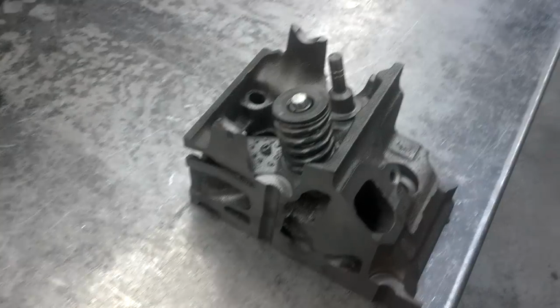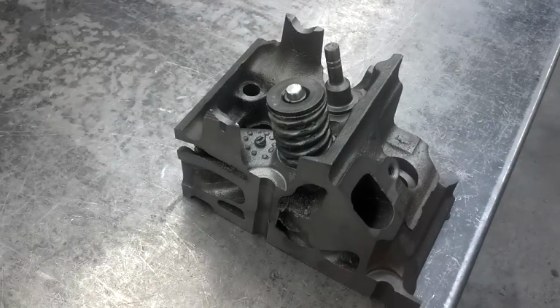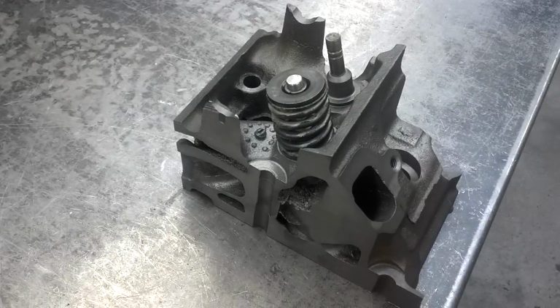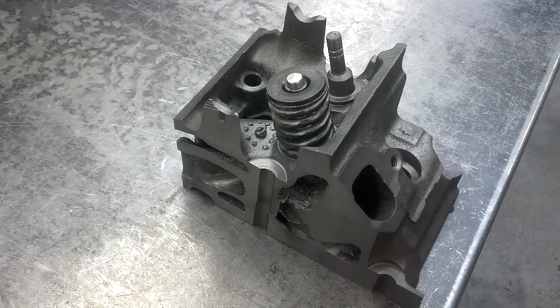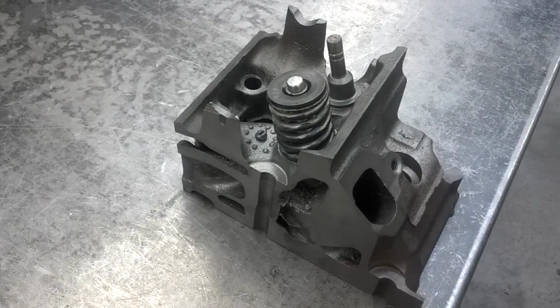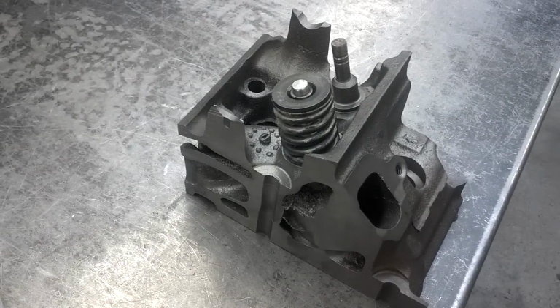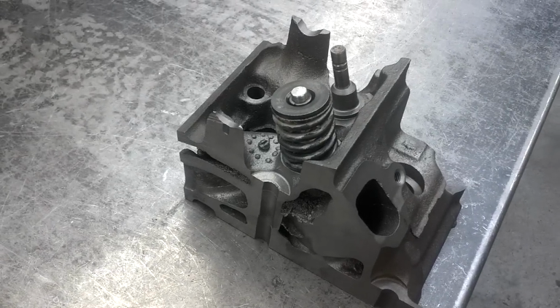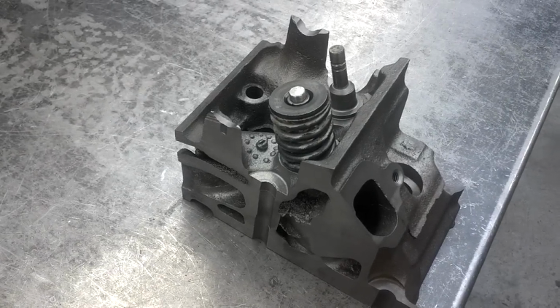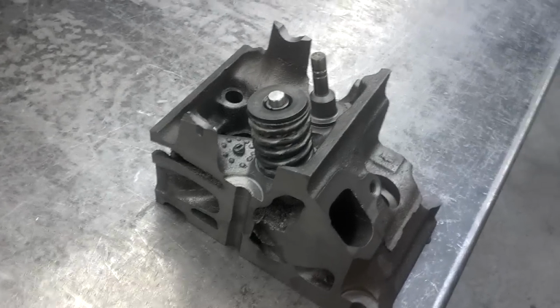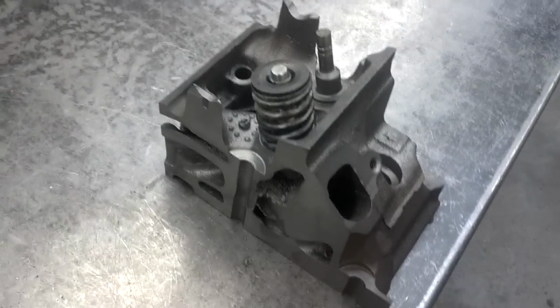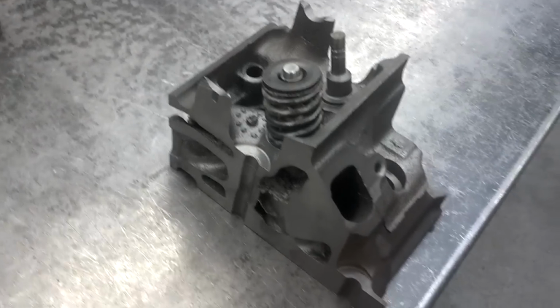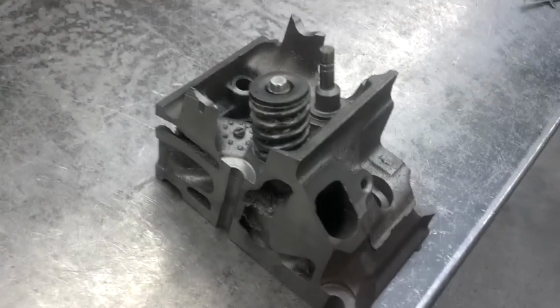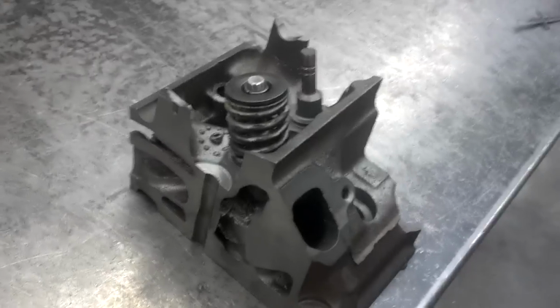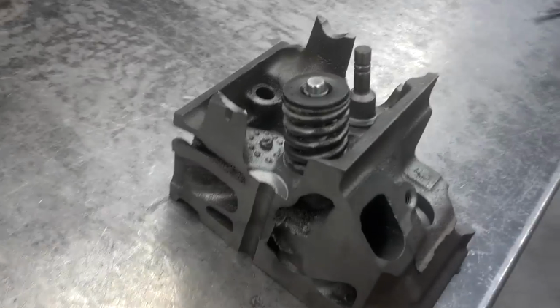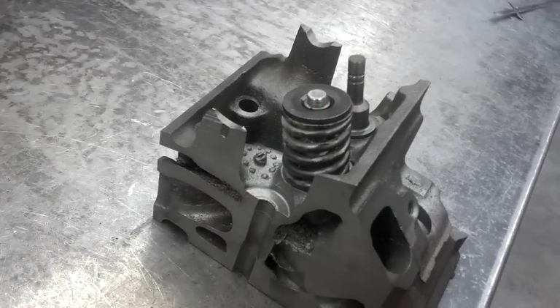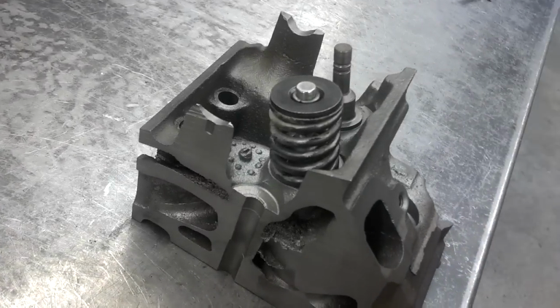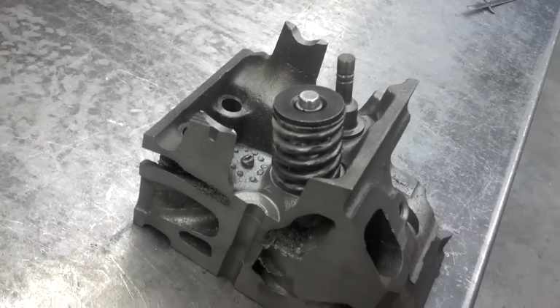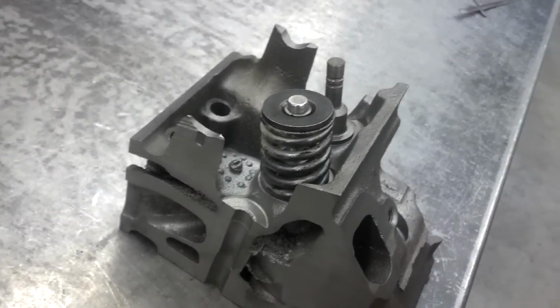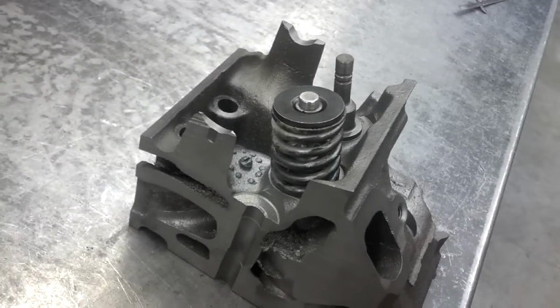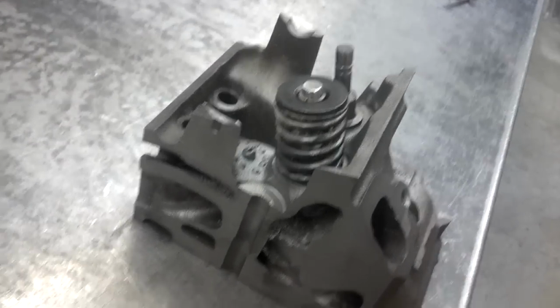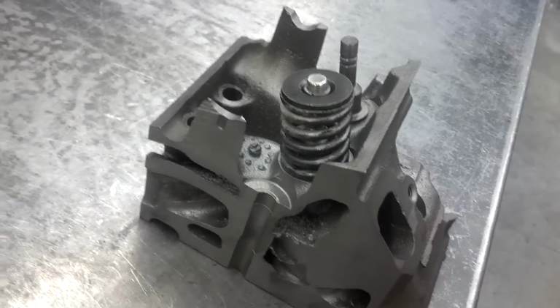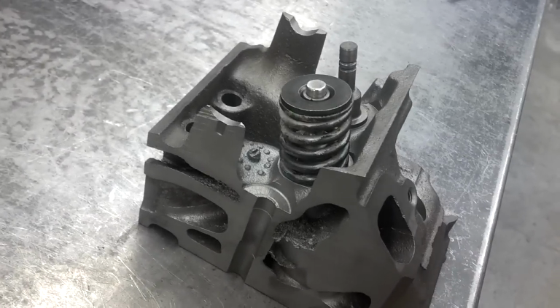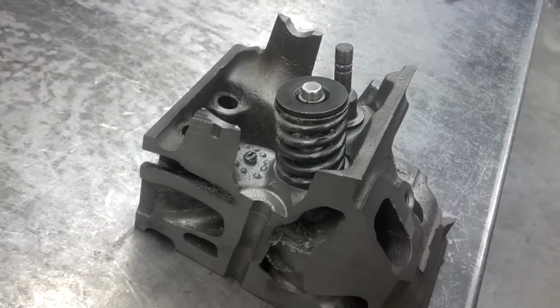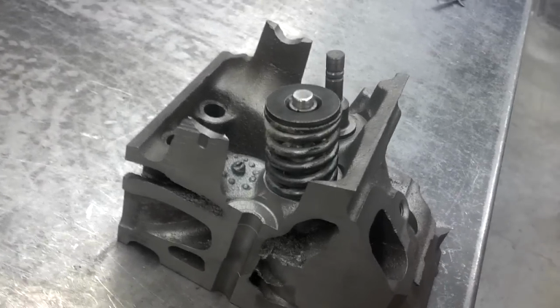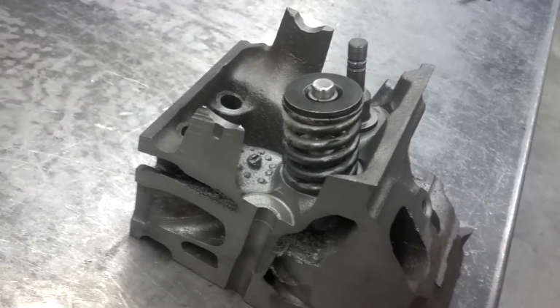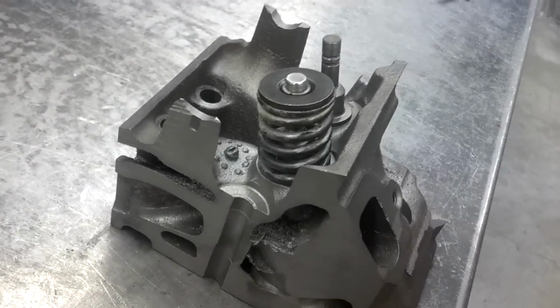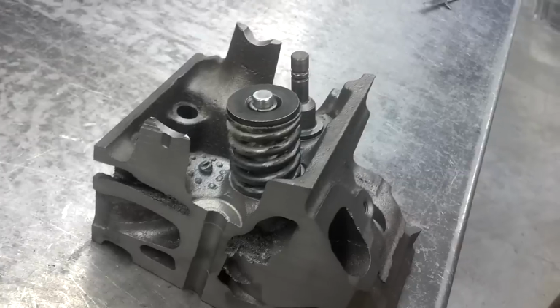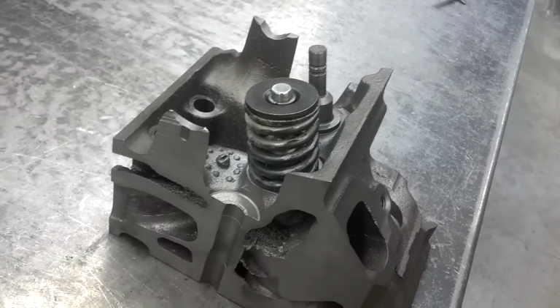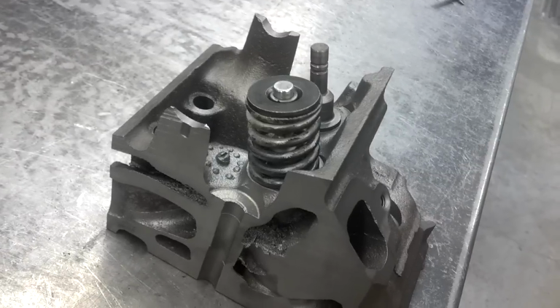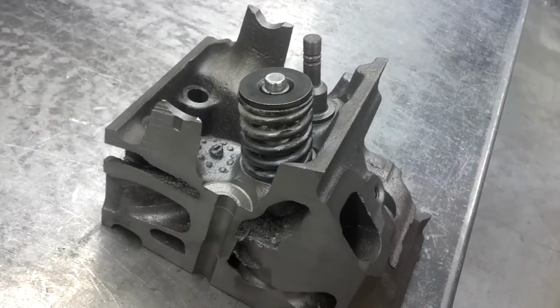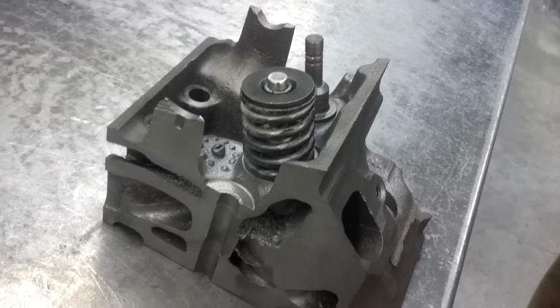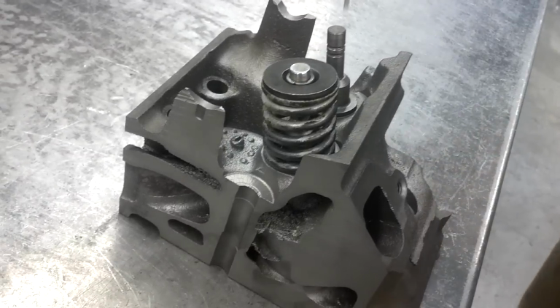In this video, we're going to demonstrate how to measure valve springs. The first measurement to take is valve spring installed height. This is done with the valve spring installed in the cylinder head before it's removed. This can be done with a digital caliper.